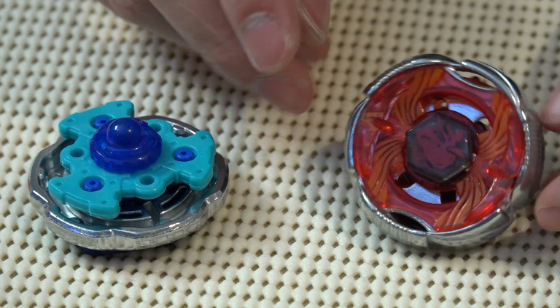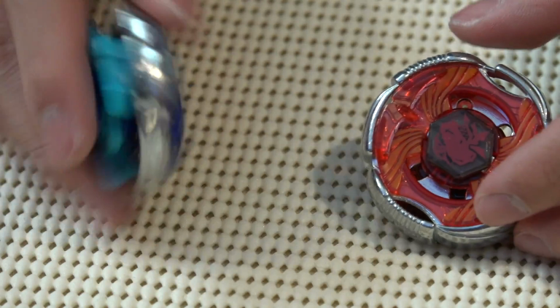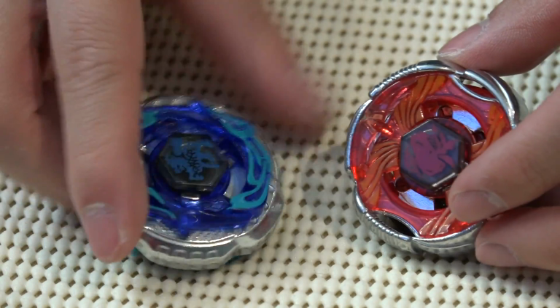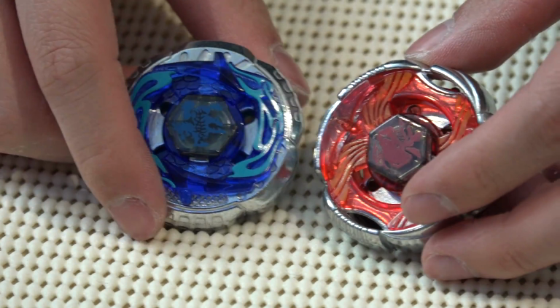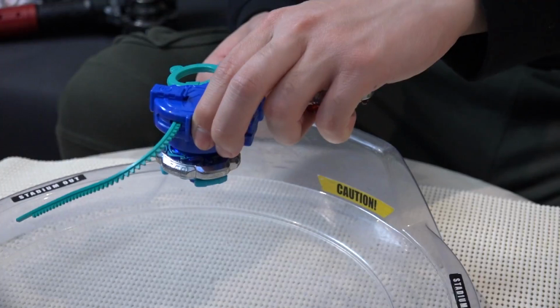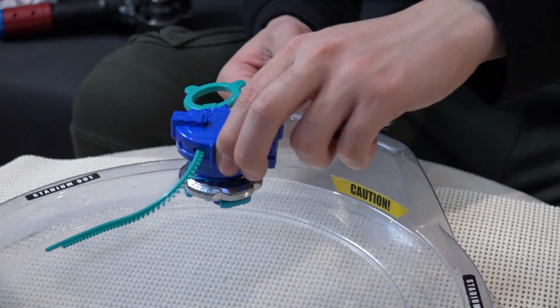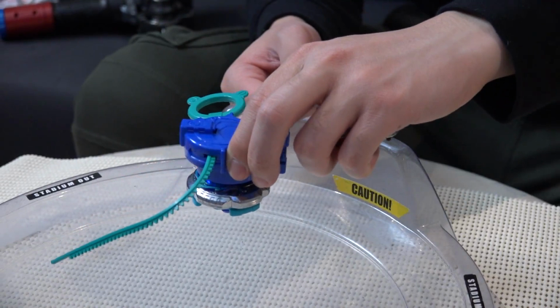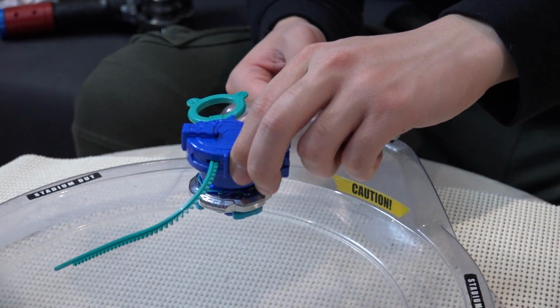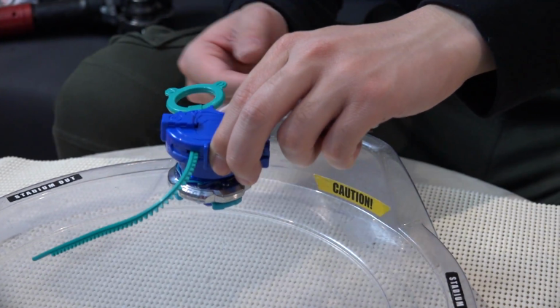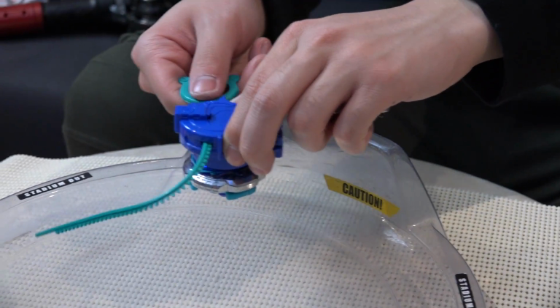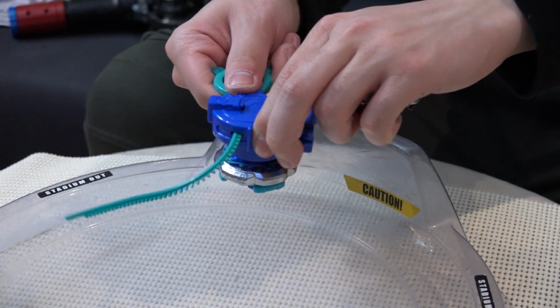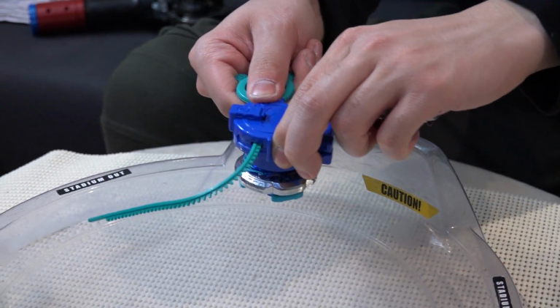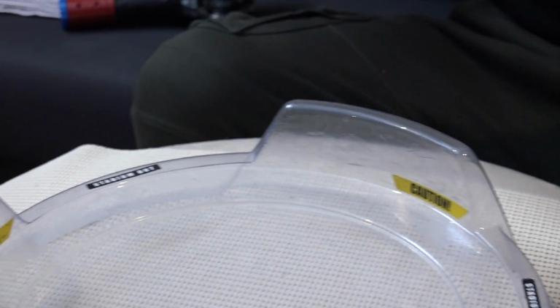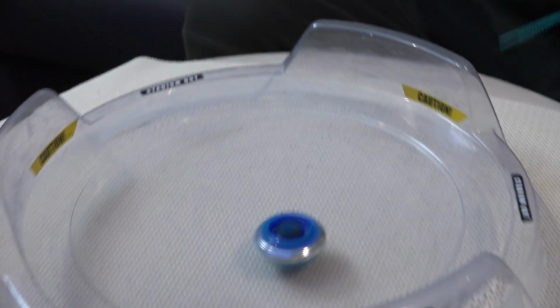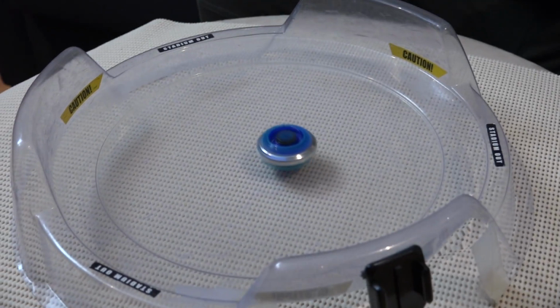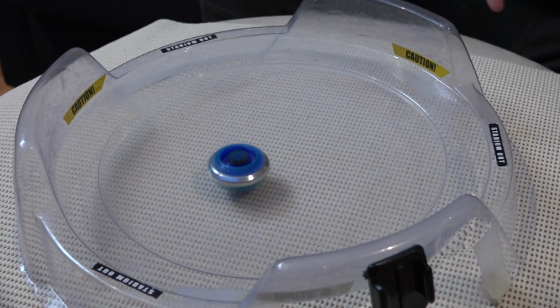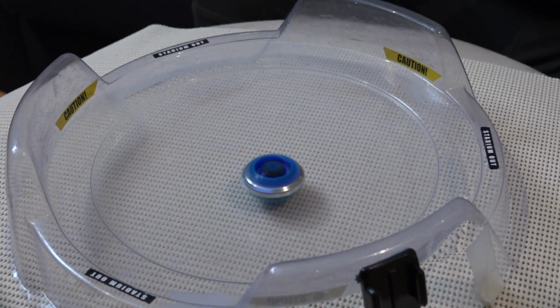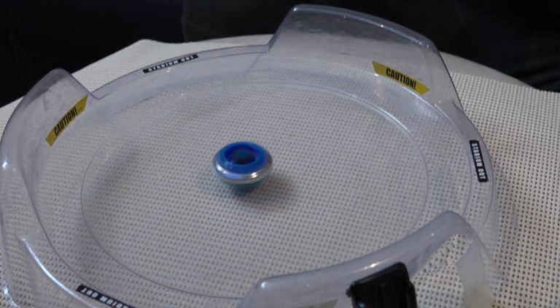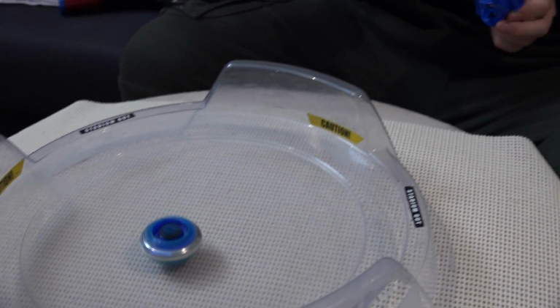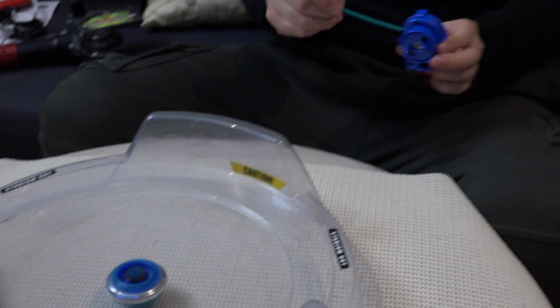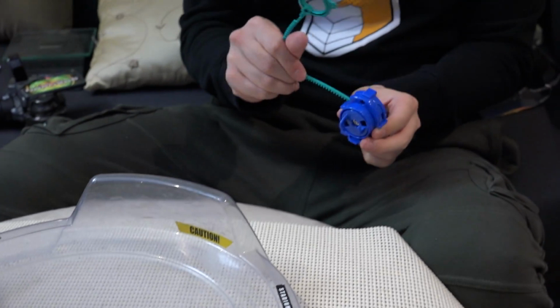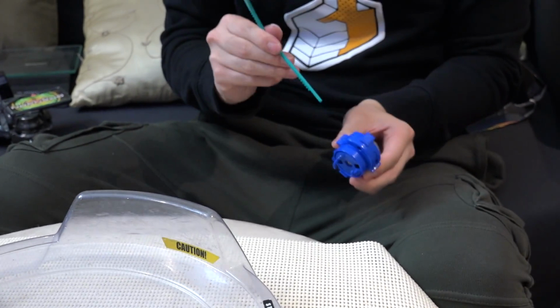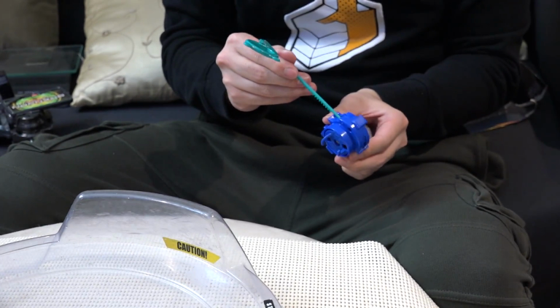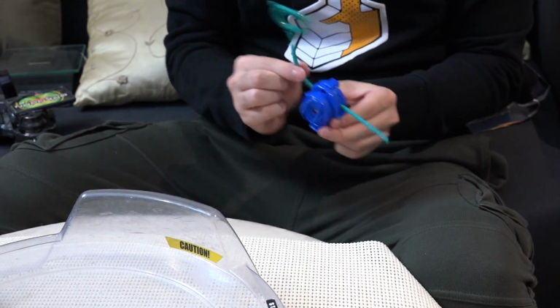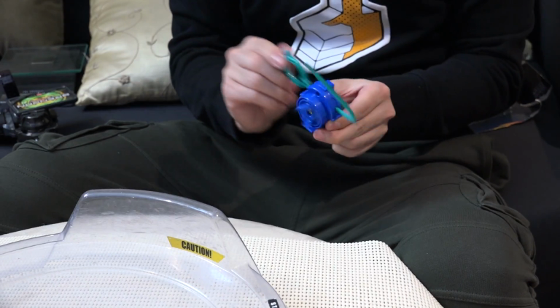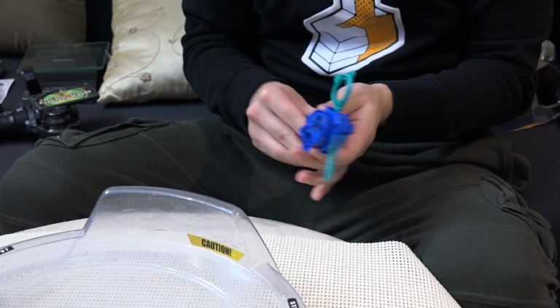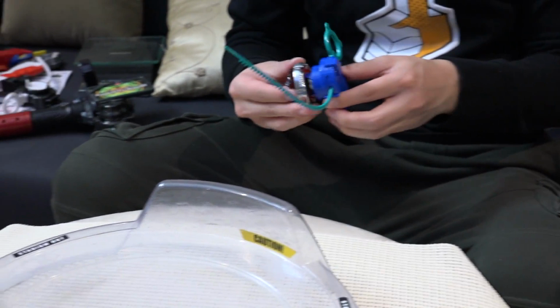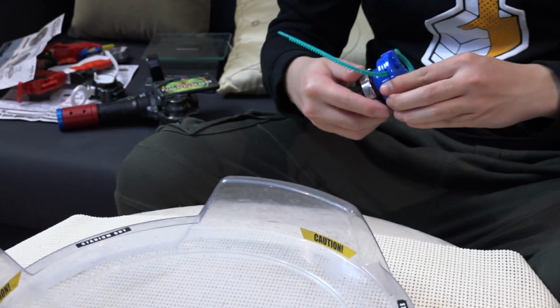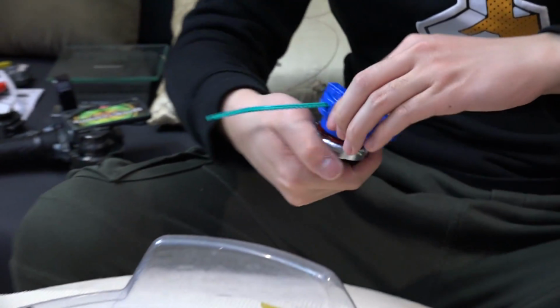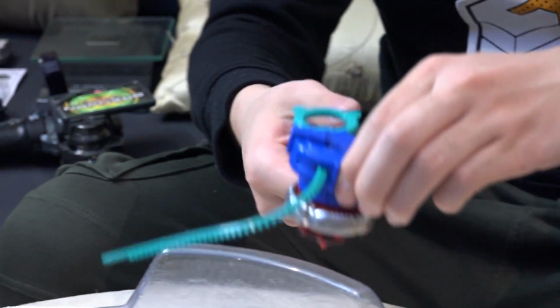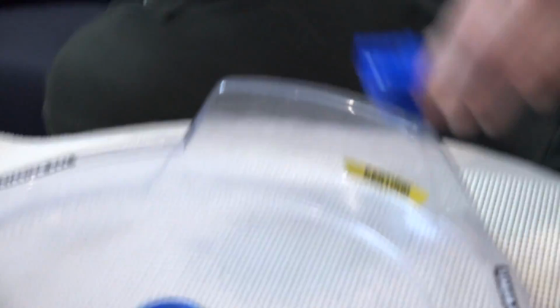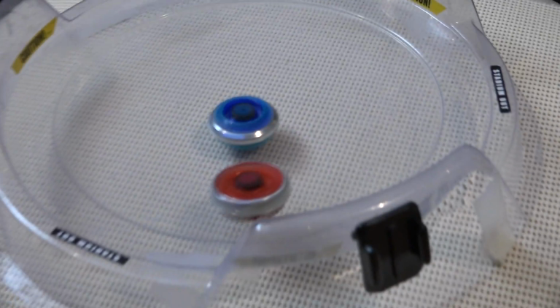Looks good — let's do a test spin! First up, Rock Zarafa — 3, 2, 1, go! Next up, Grand Cetus — also a defense type. Defense type starter pack.